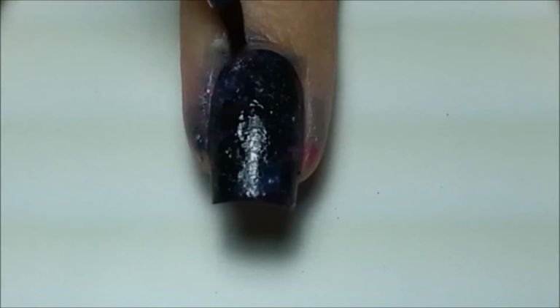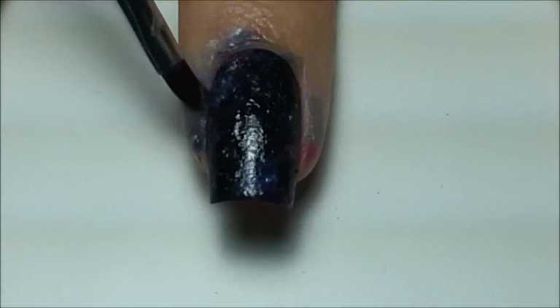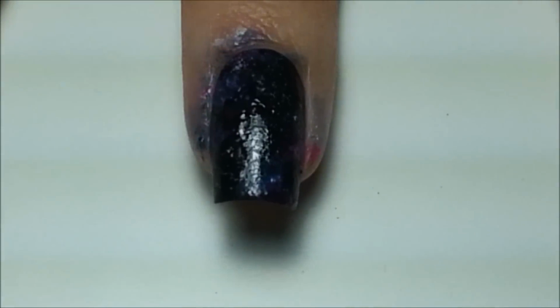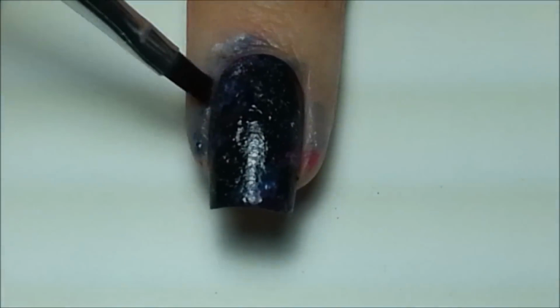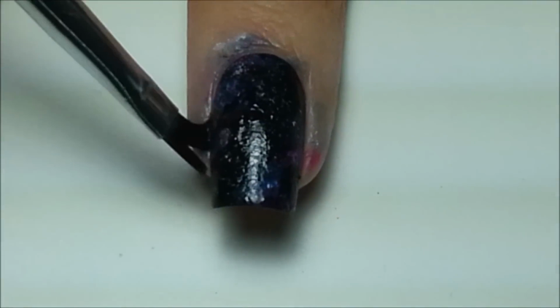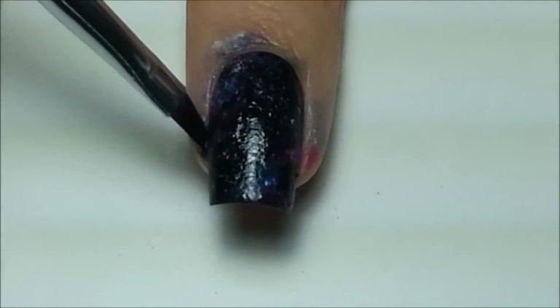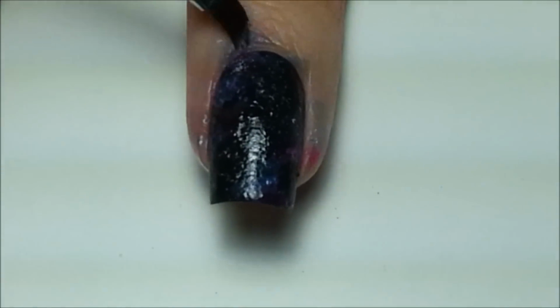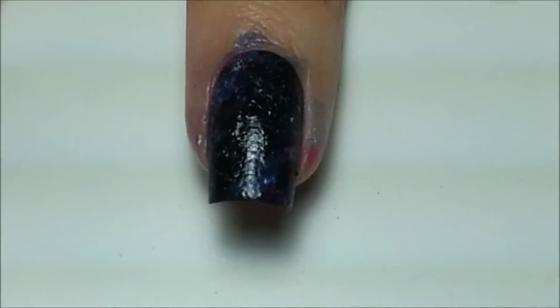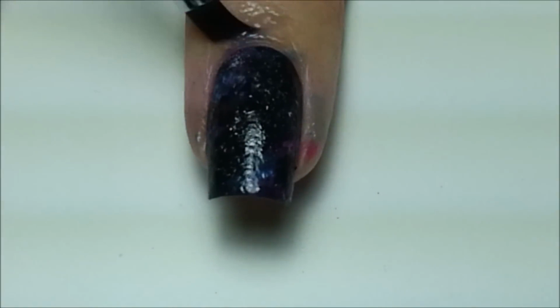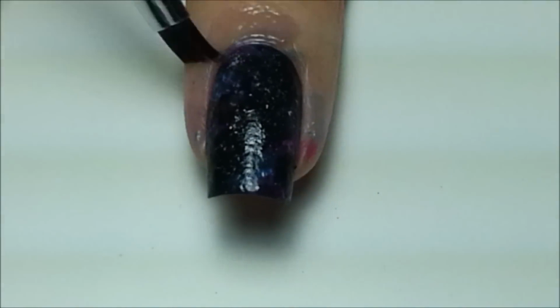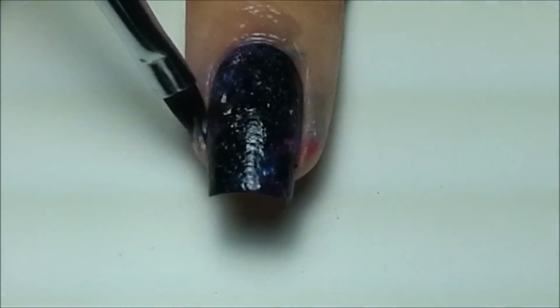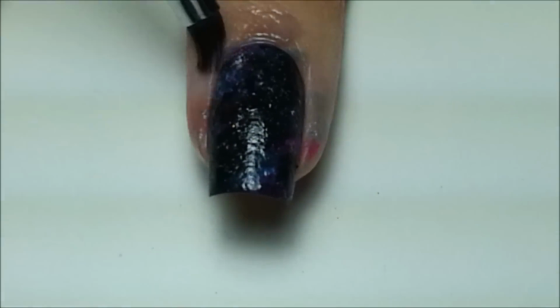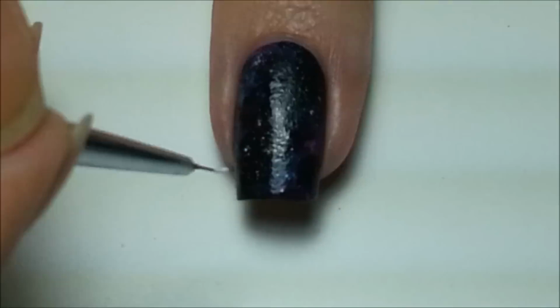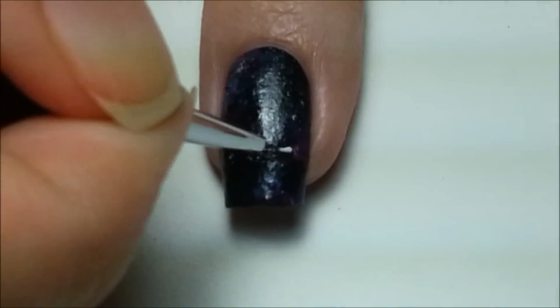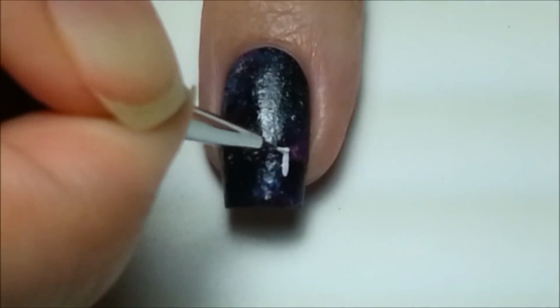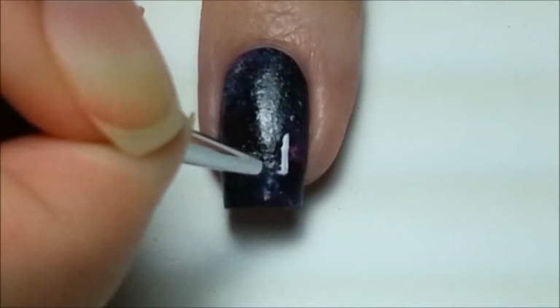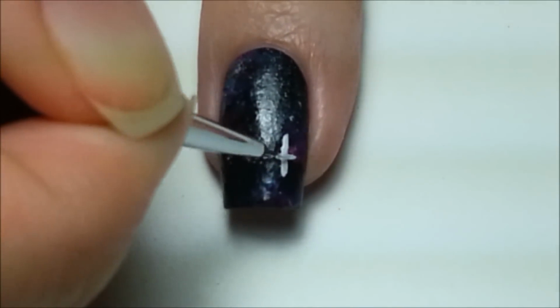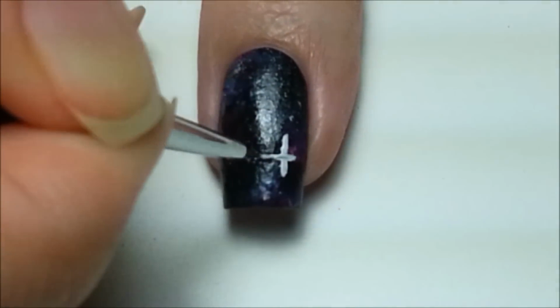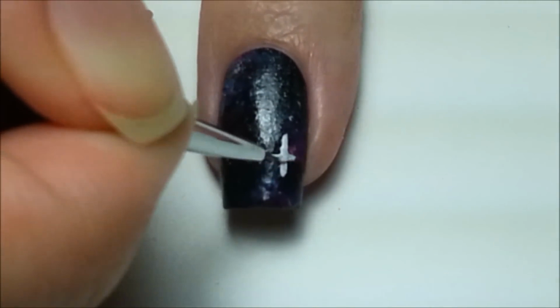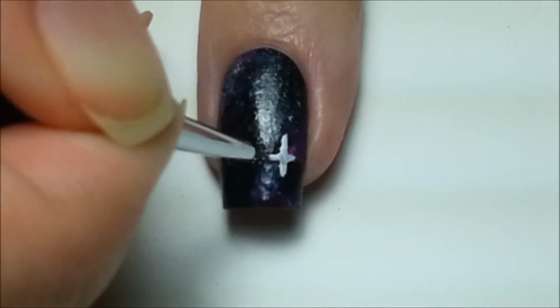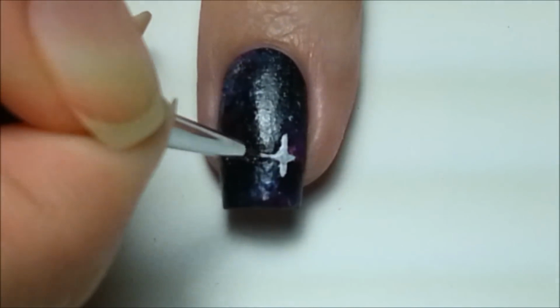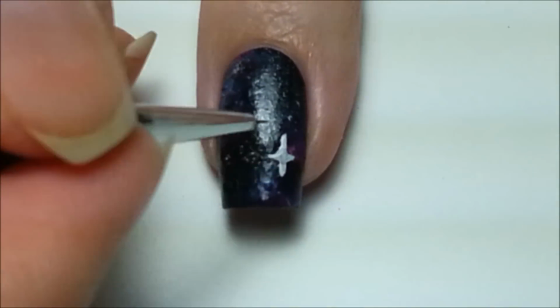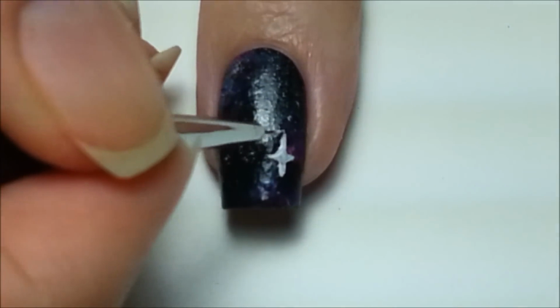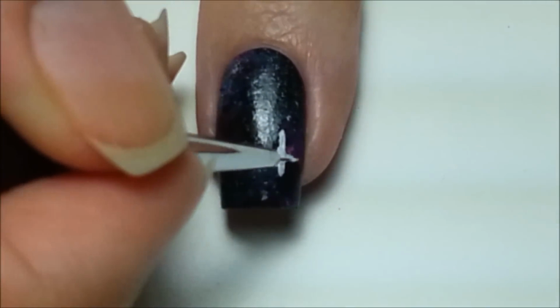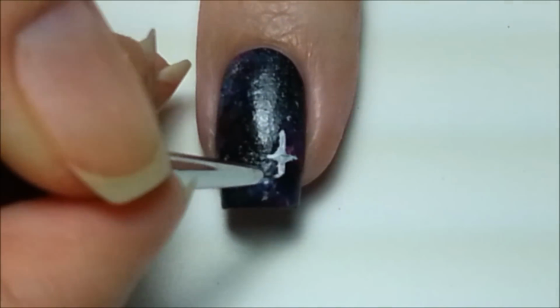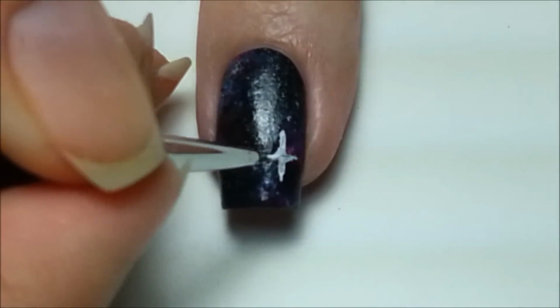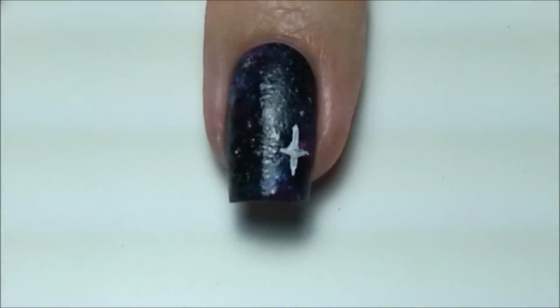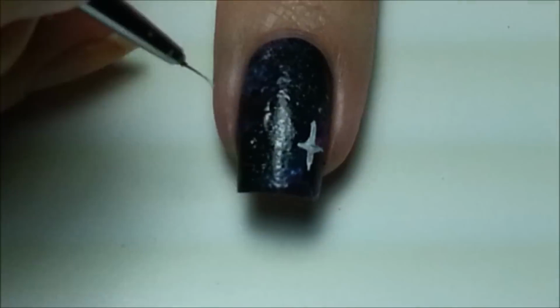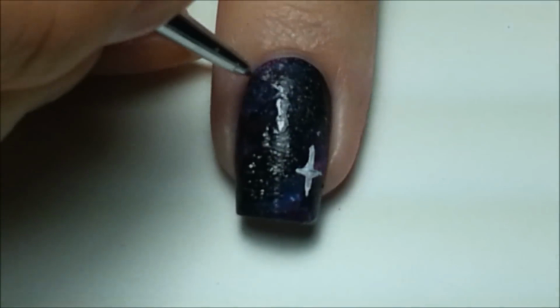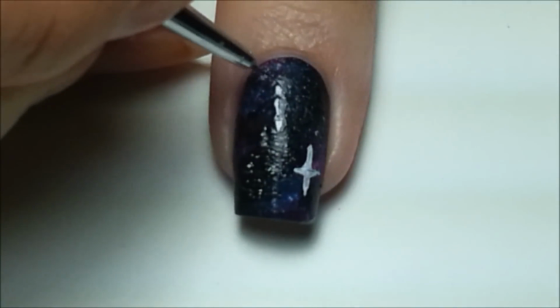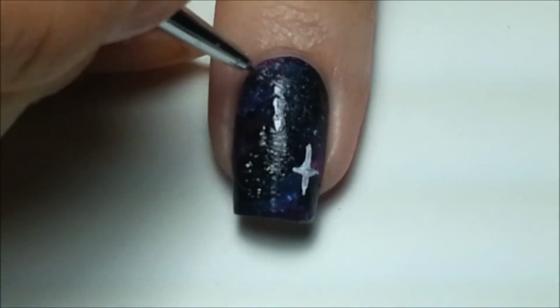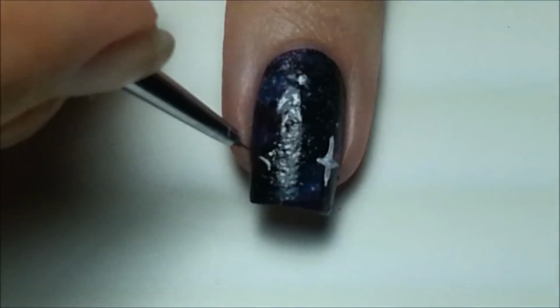Taking a small angled brush and acetone, clean up the mess around the edges of your fingers. Then with a small trimmed down nail art brush and white acrylic paint, draw on some cross stars and dots randomly onto the nail. You can use a dotting tool for the dots to make it easier.